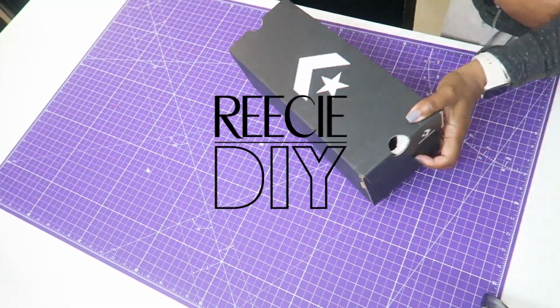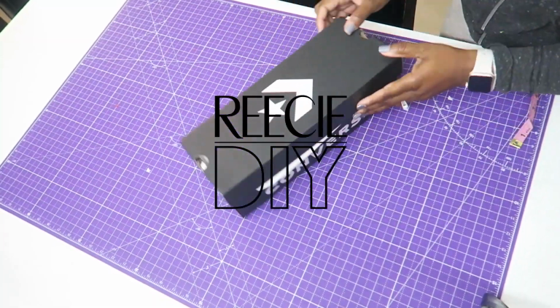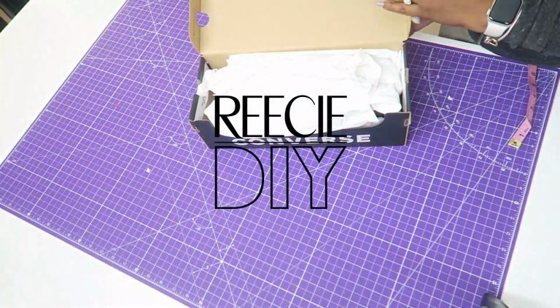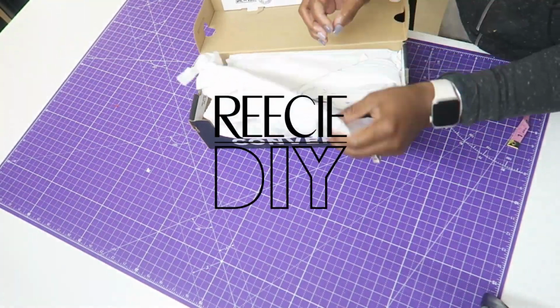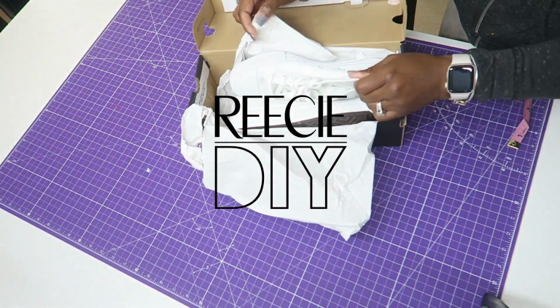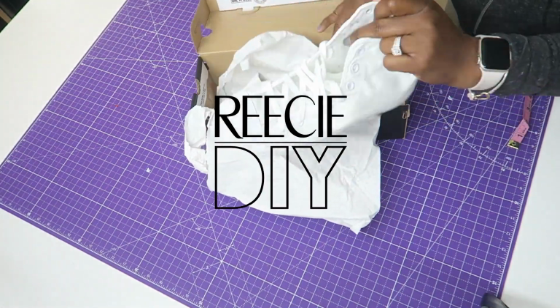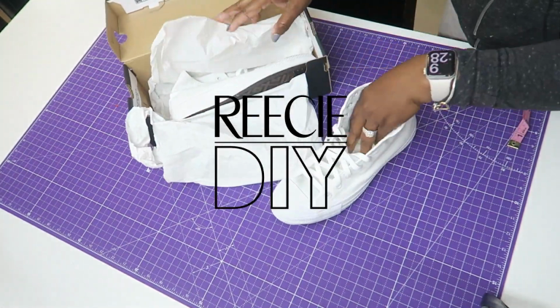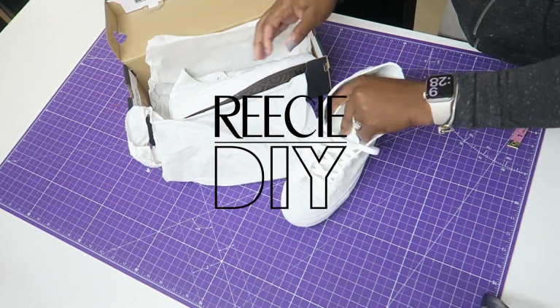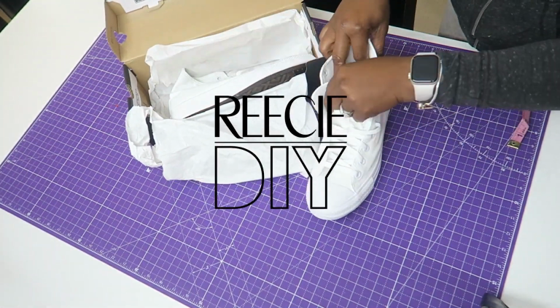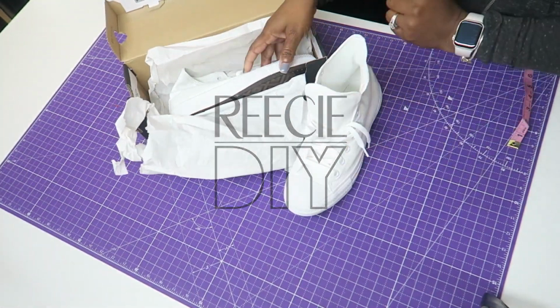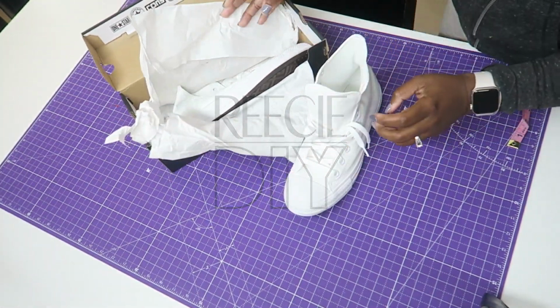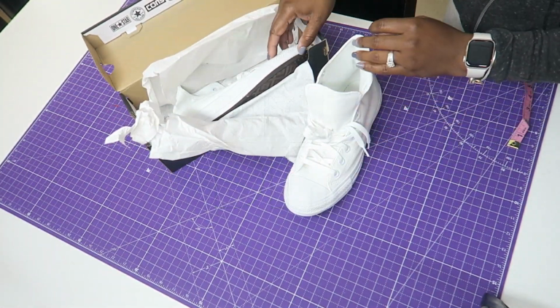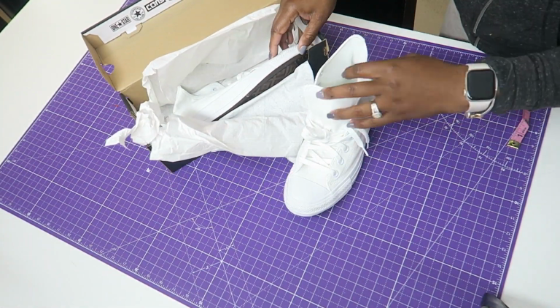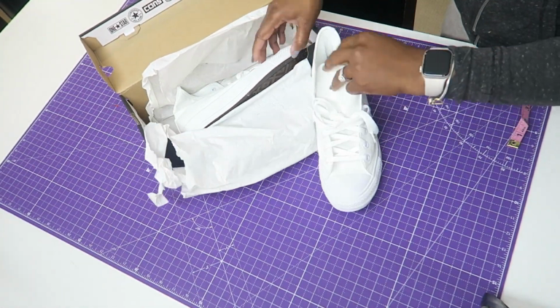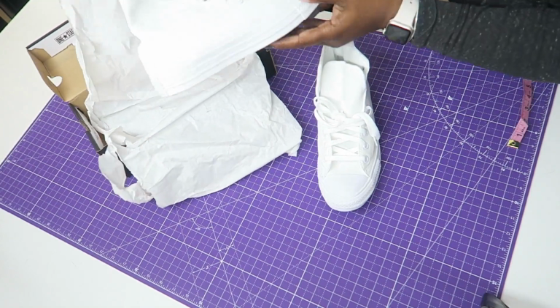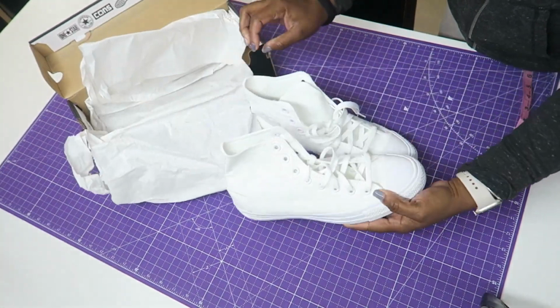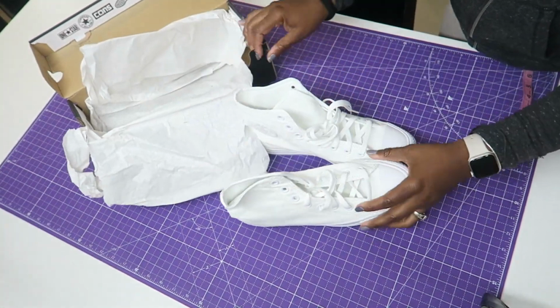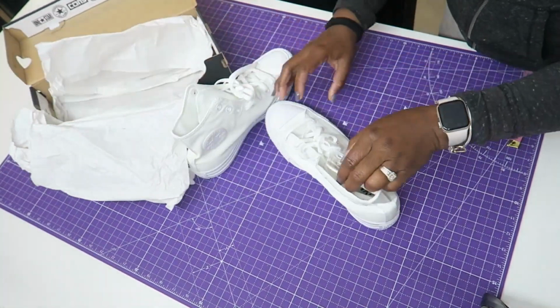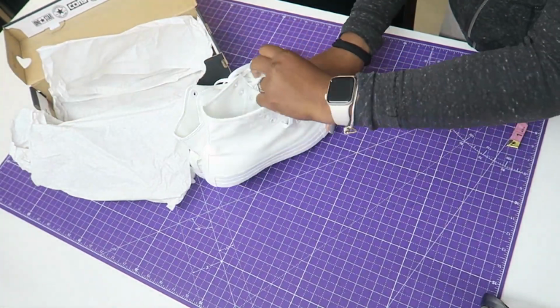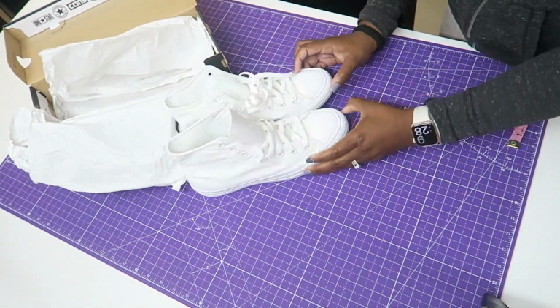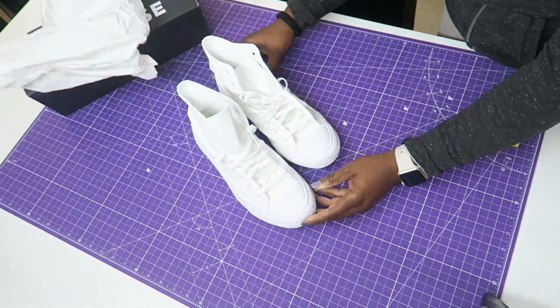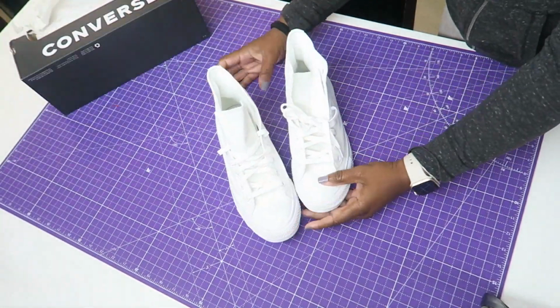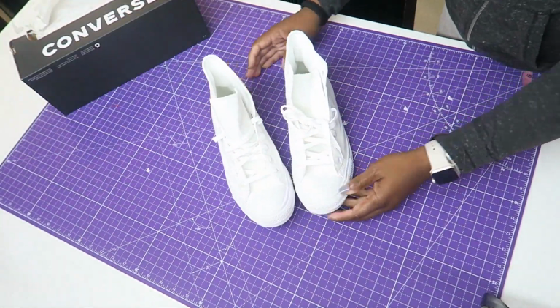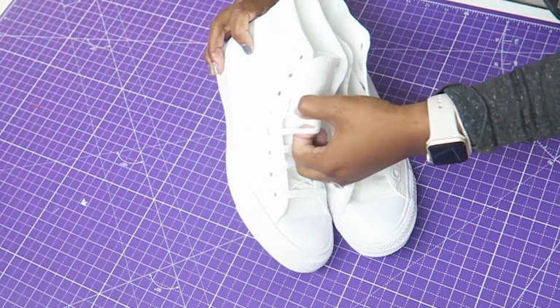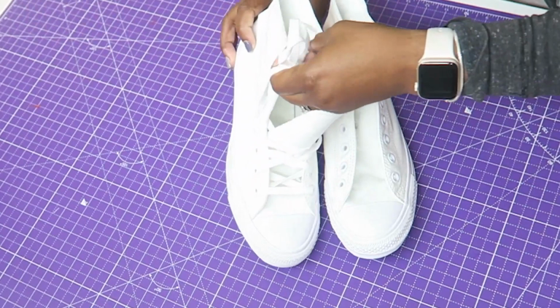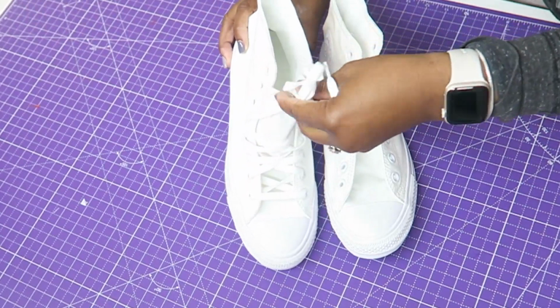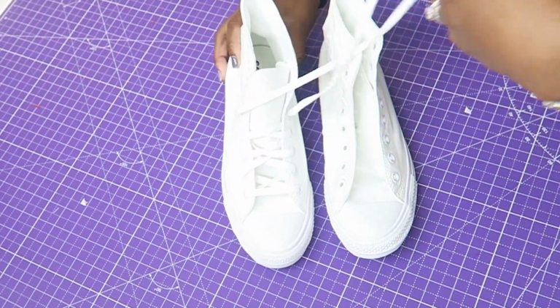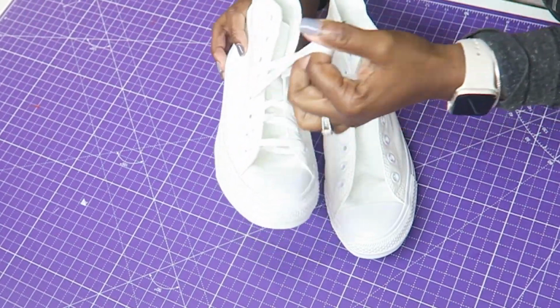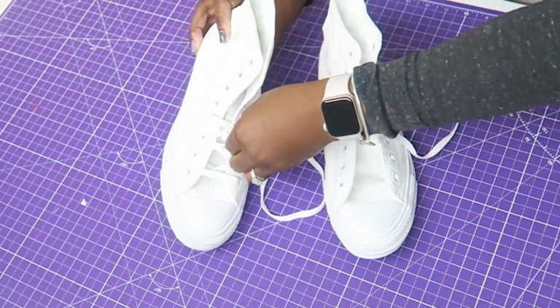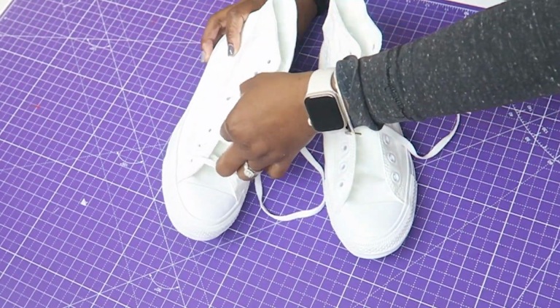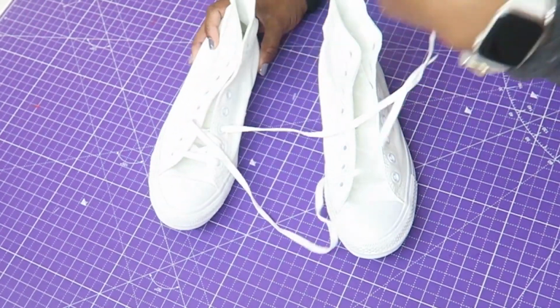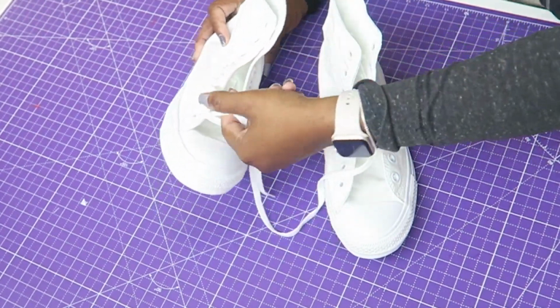You're going to start with a pair of Converse or canvas shoe — it doesn't have to be a Converse brand shoe. Converse always crams their shoes in these little boxes, but after I bling them they don't fit back in these boxes at all, so I use a special gift box for that.